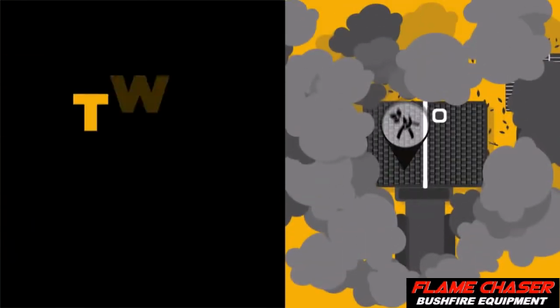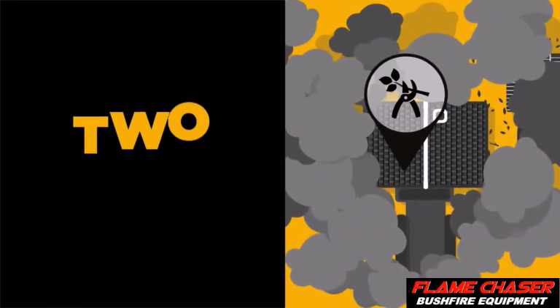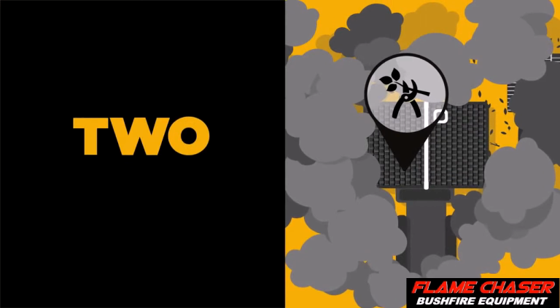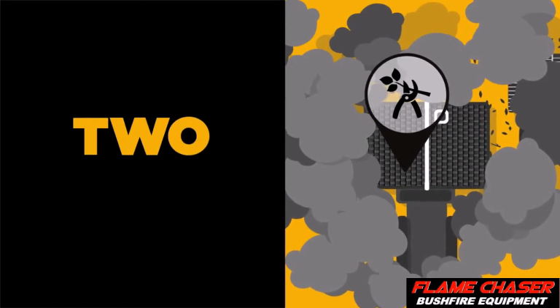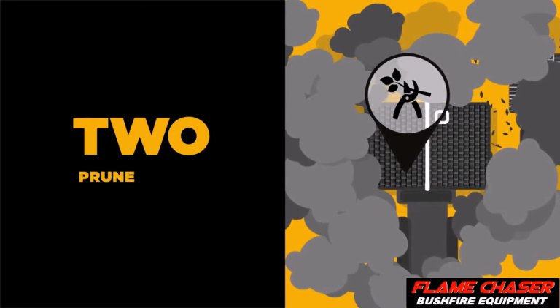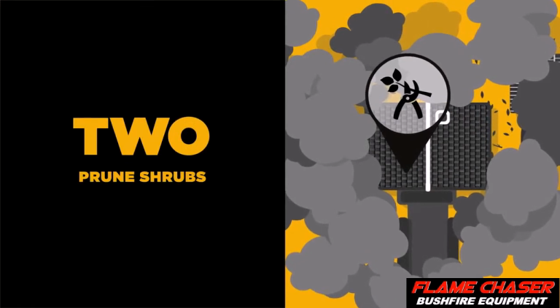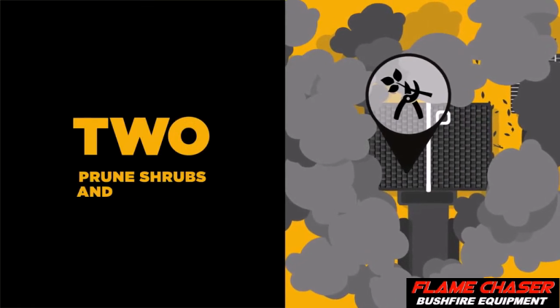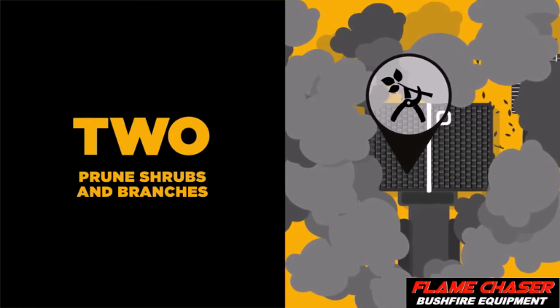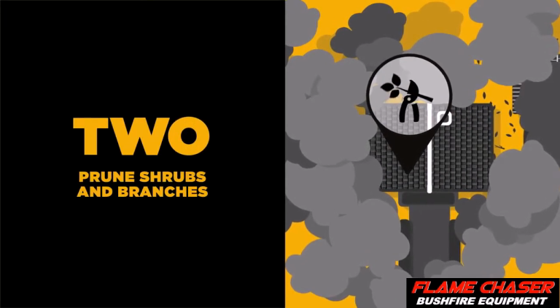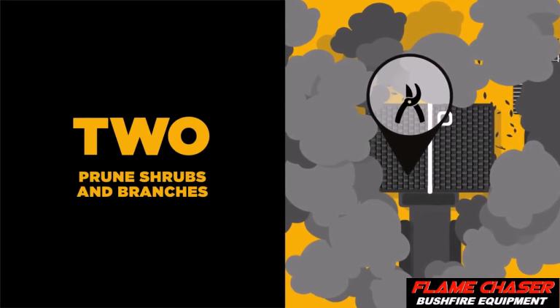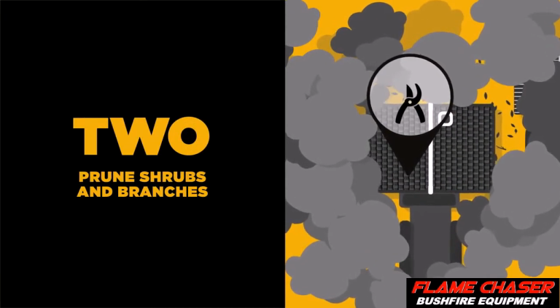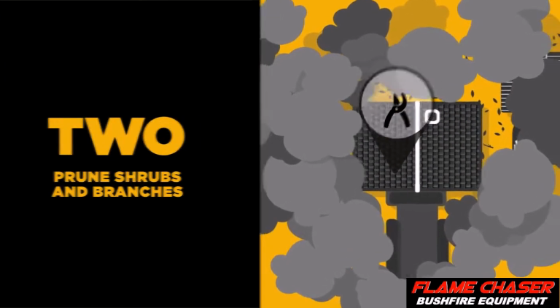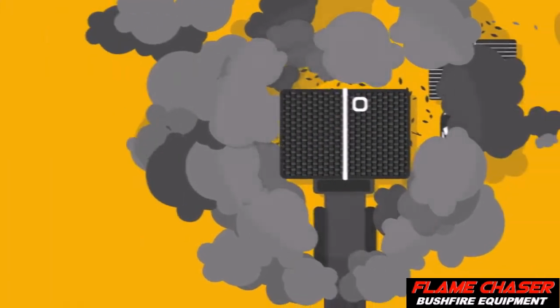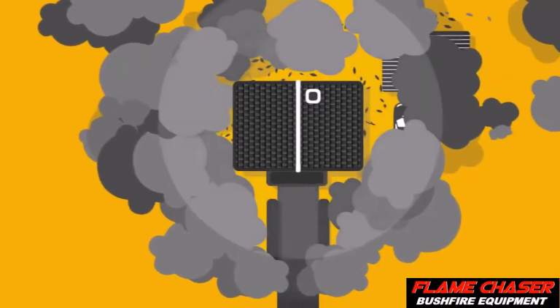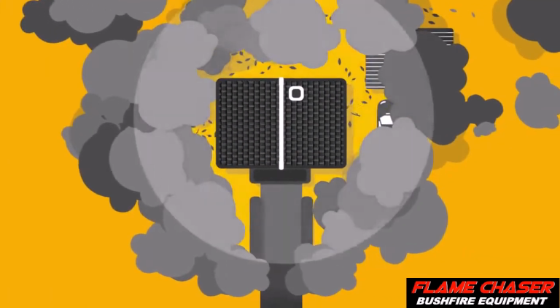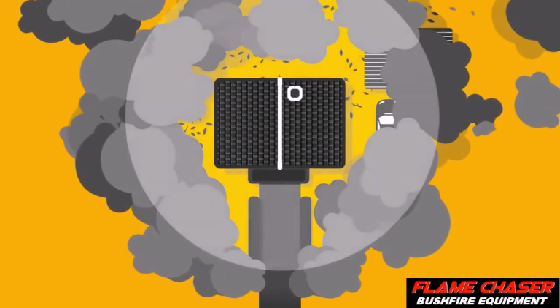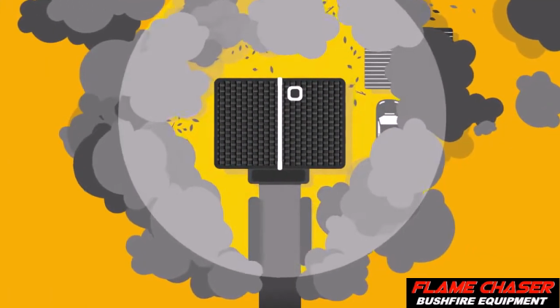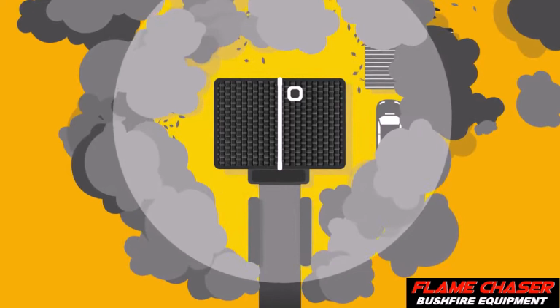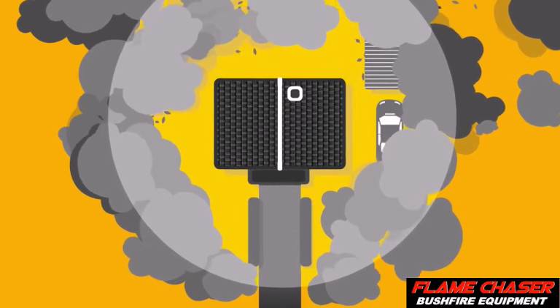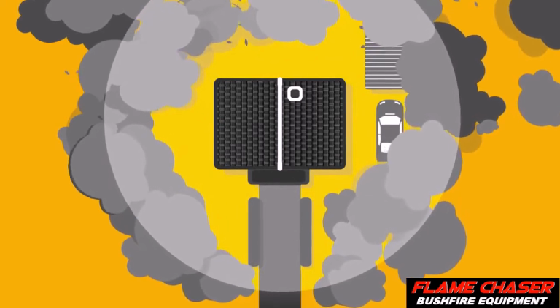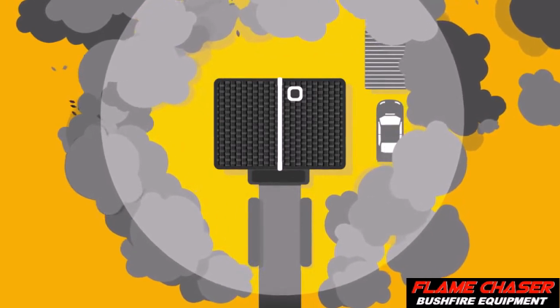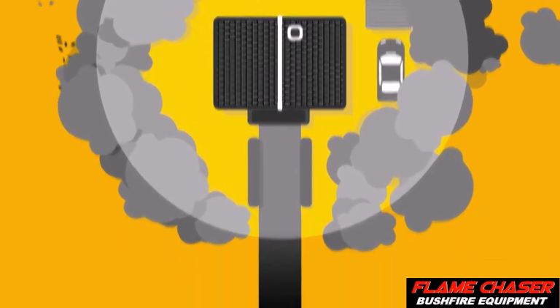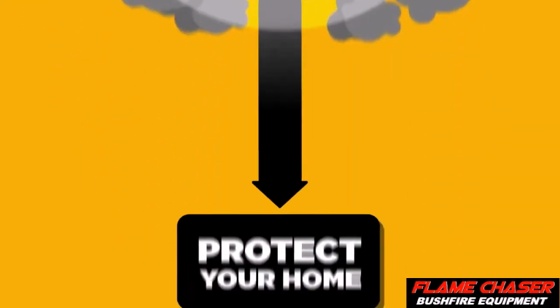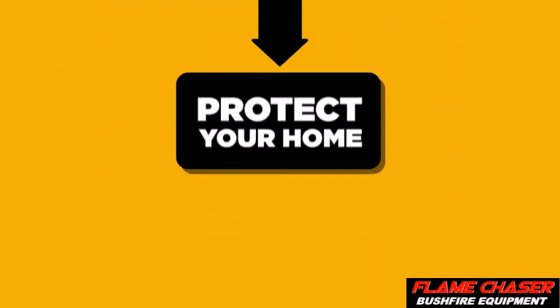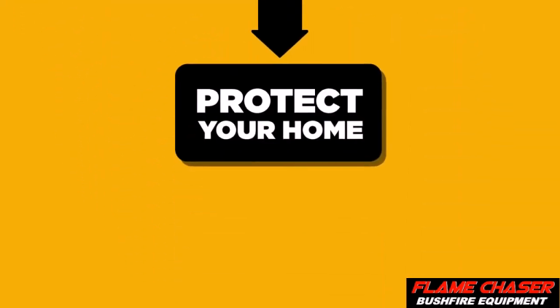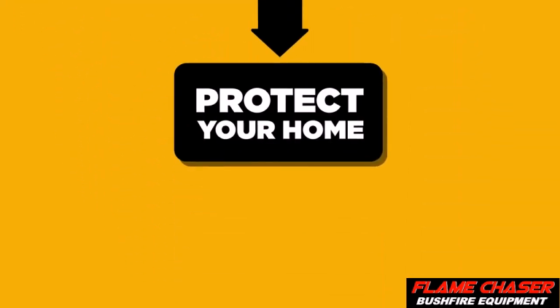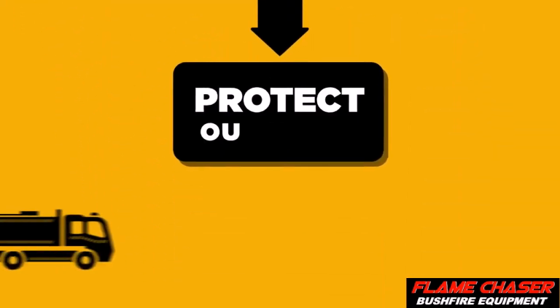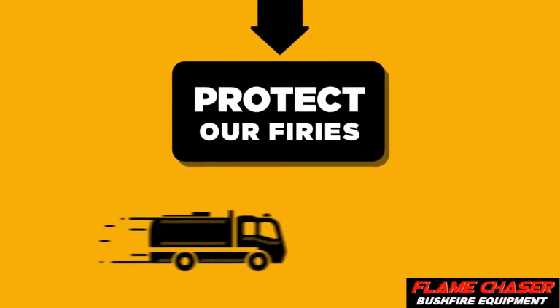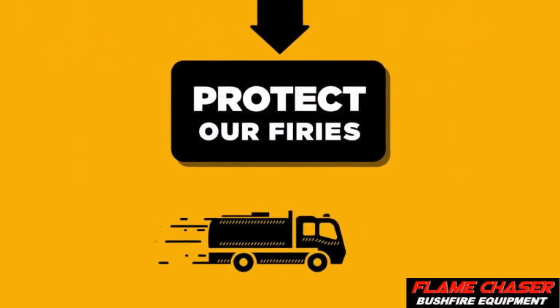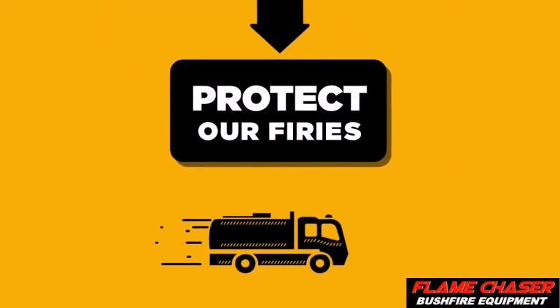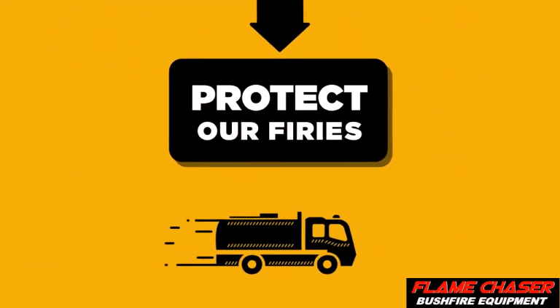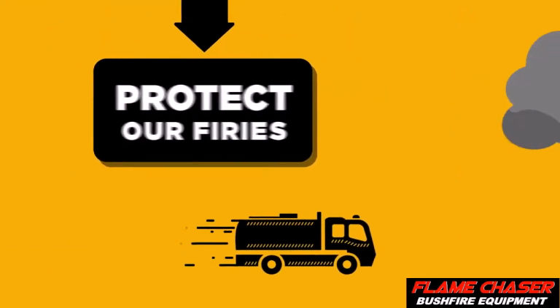Step 2: prune back any shrubs or overhanging branches so there's a clearance zone around your property. It can help protect your home from catching fire and protect the fireys who are trying to defend it.